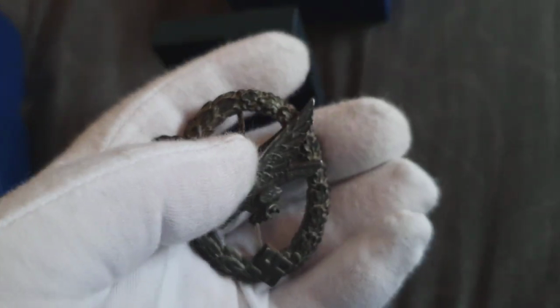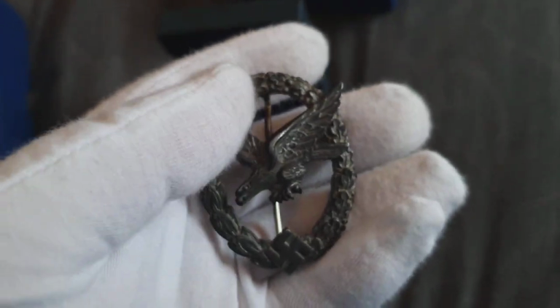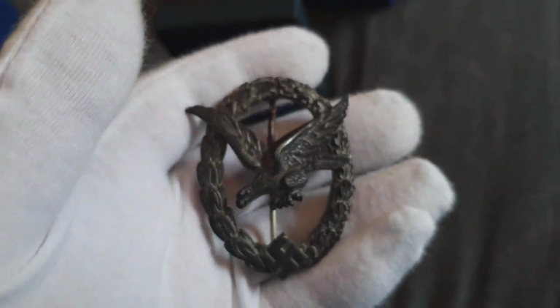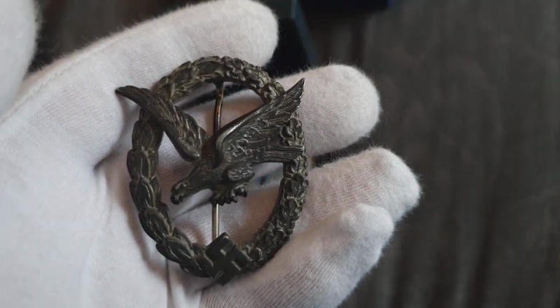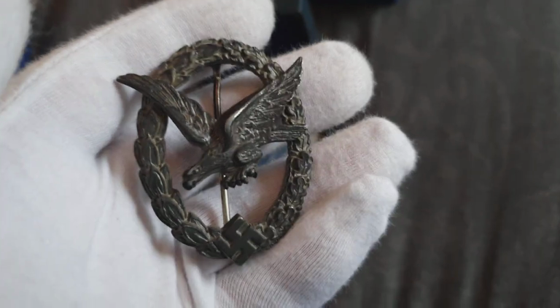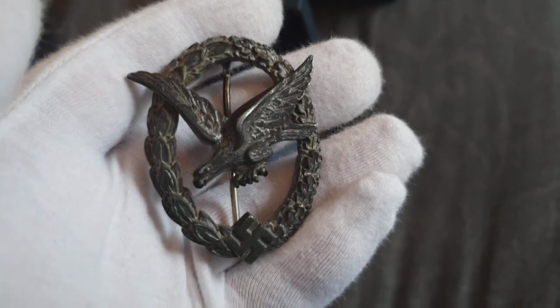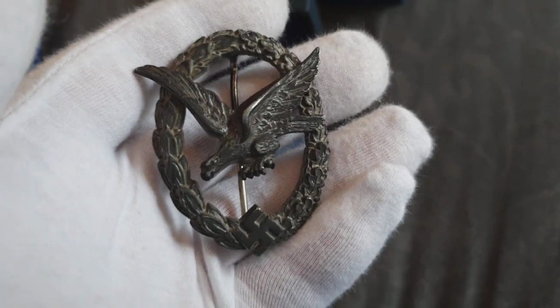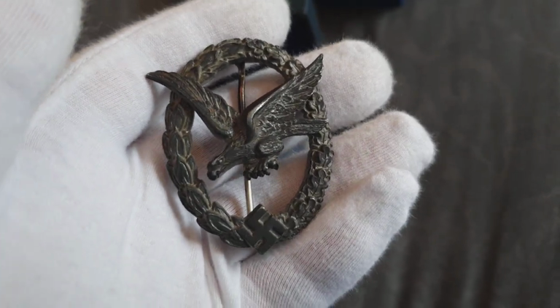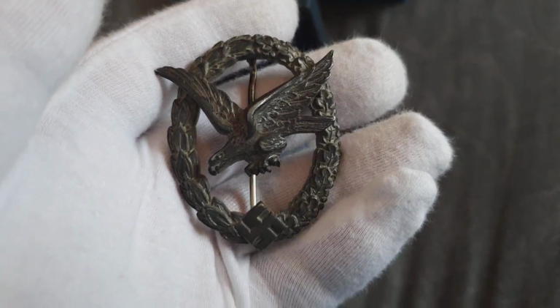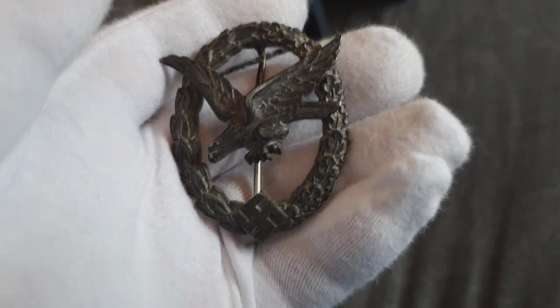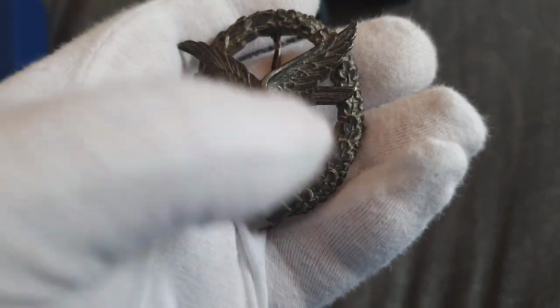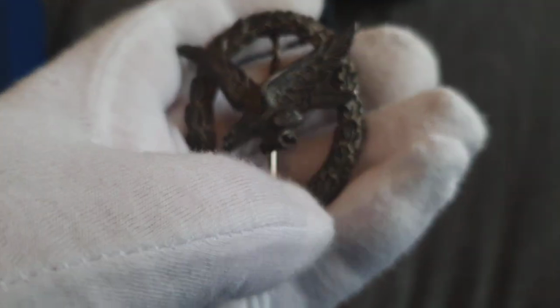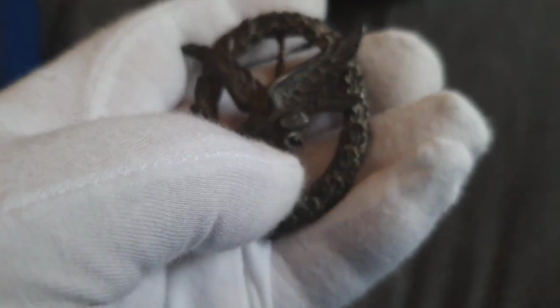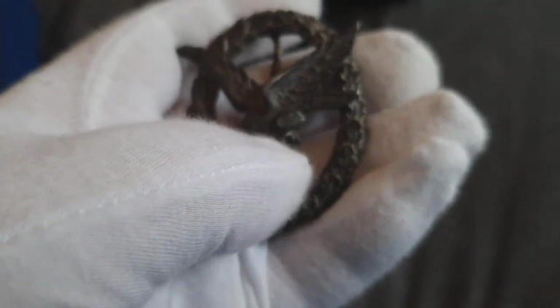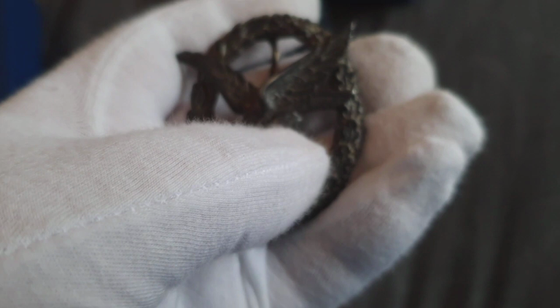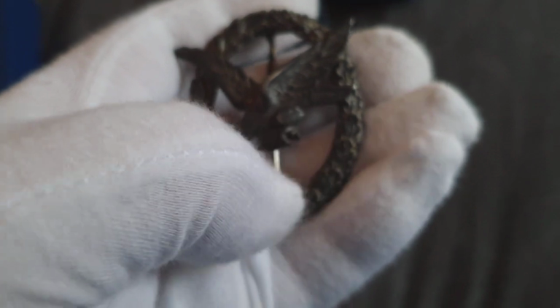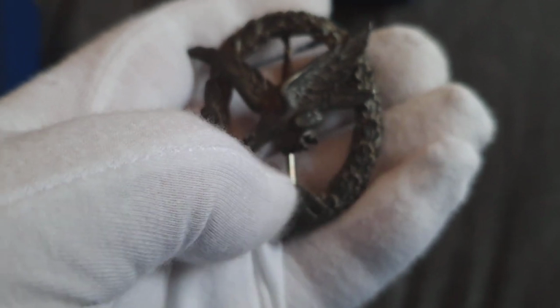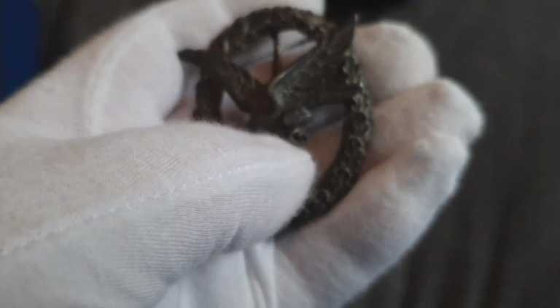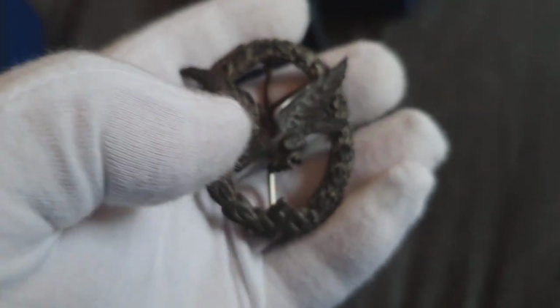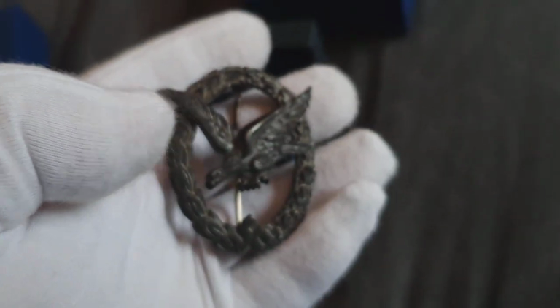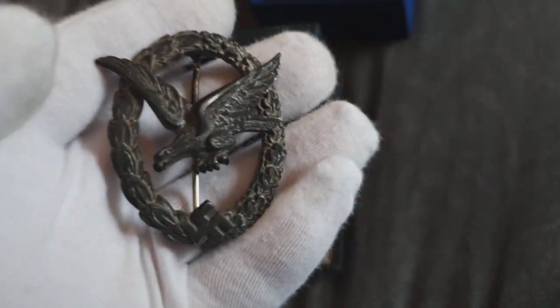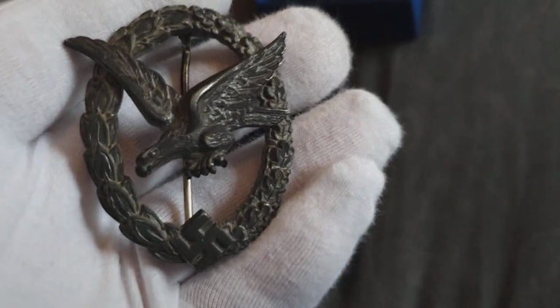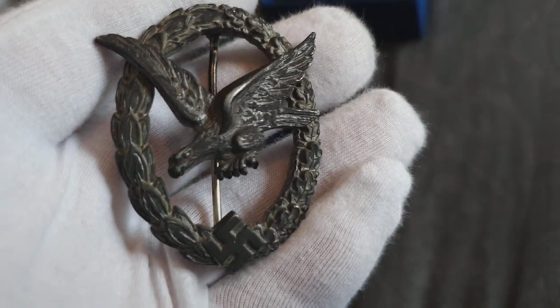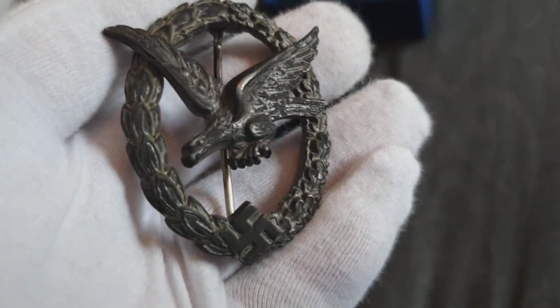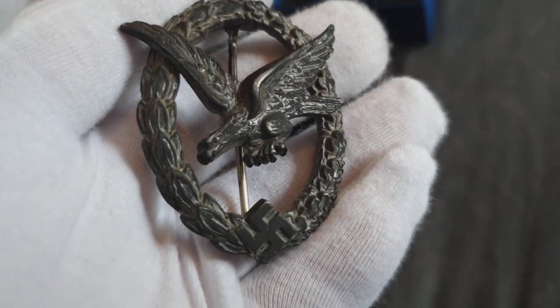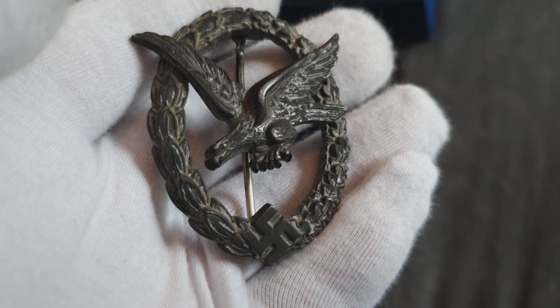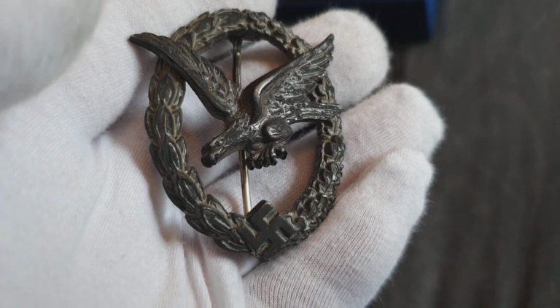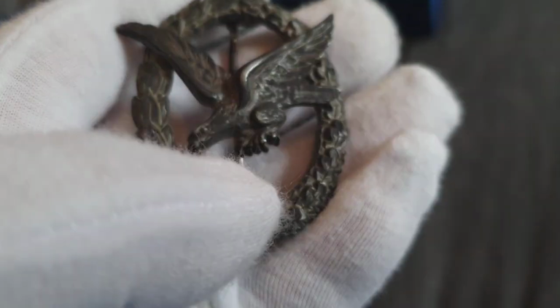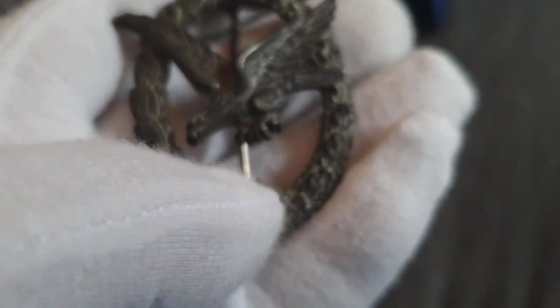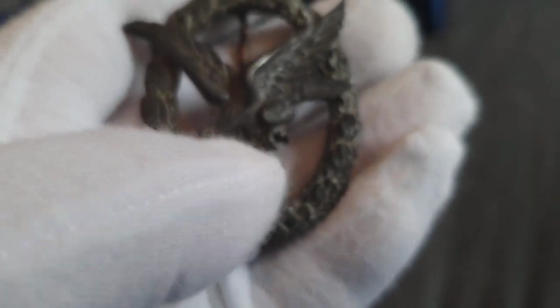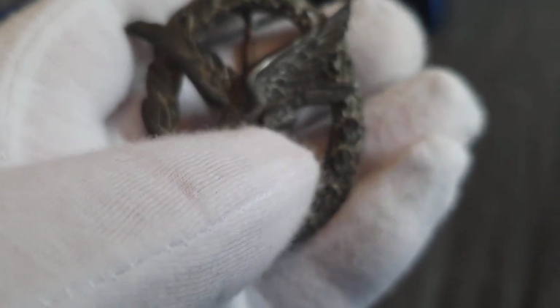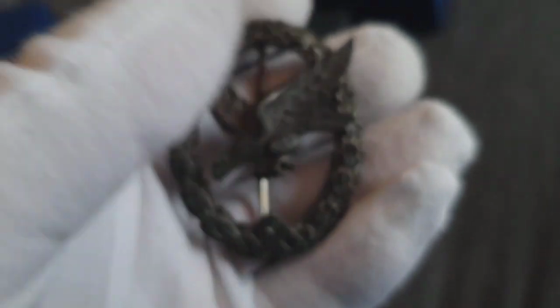It's a very nice badge, just like the radio operator's badge — but without the lightning bolts in its talons. The radio operator's badge has the lightning bolts.